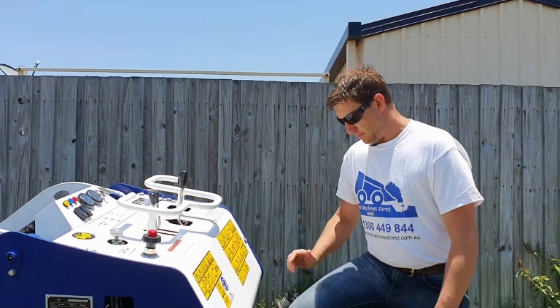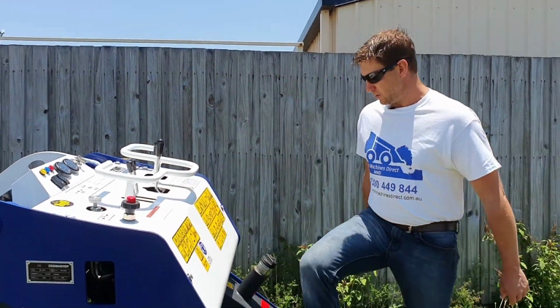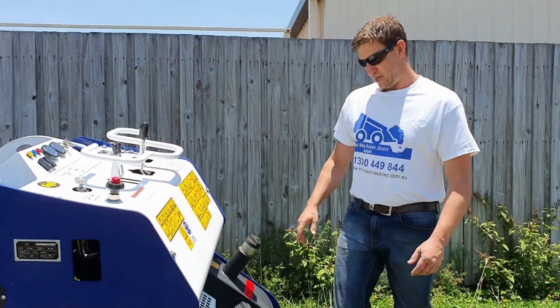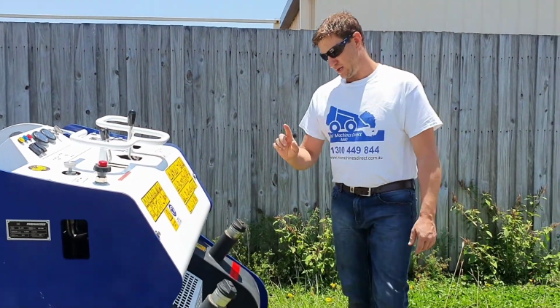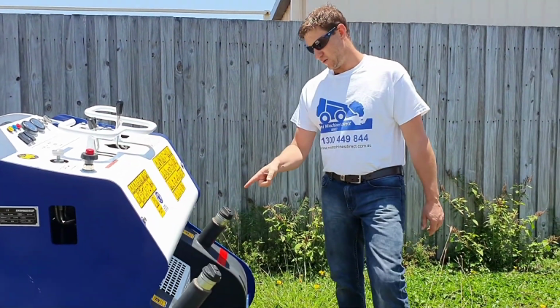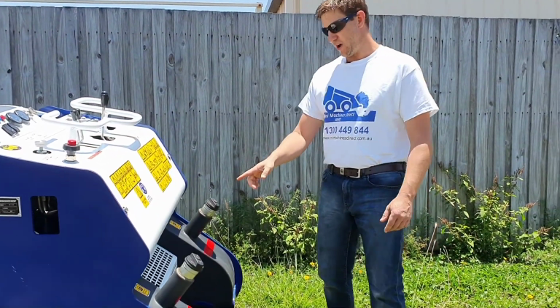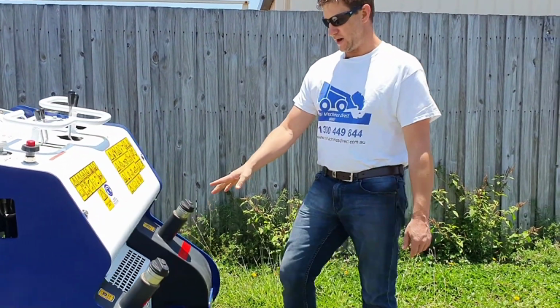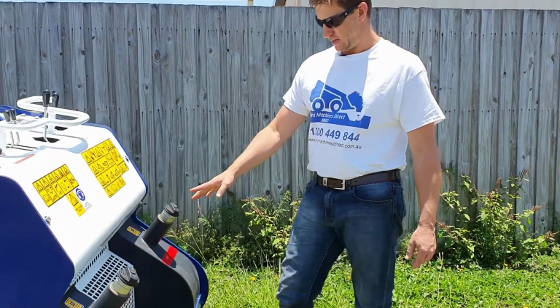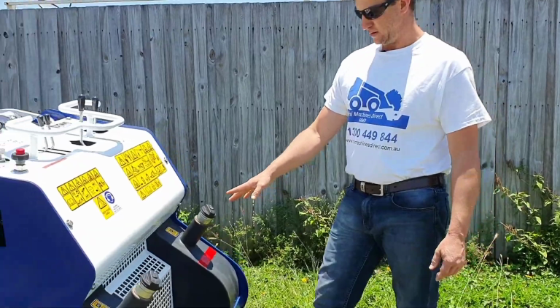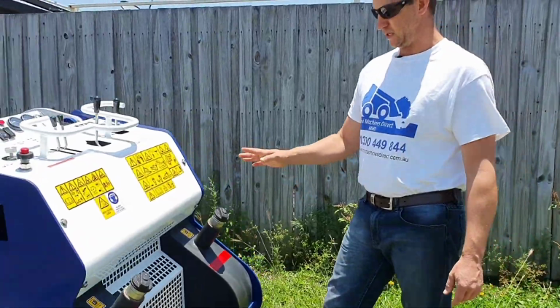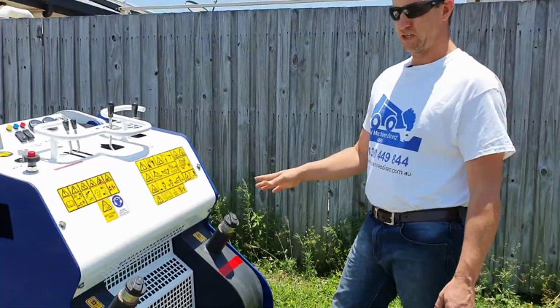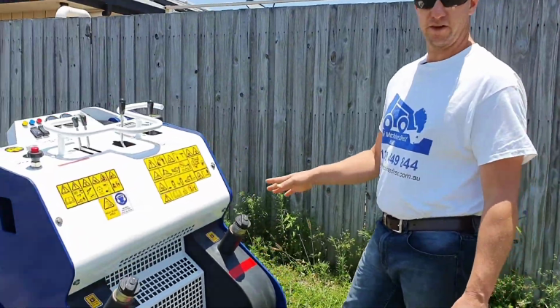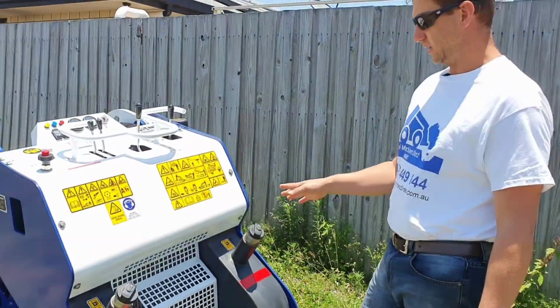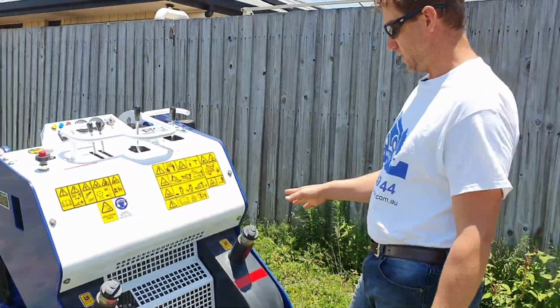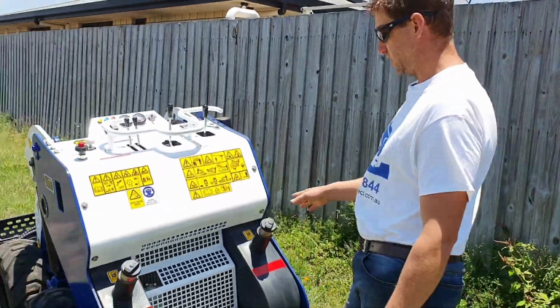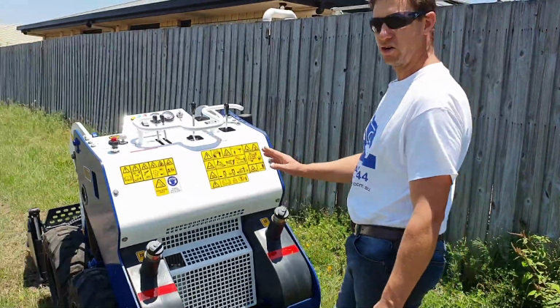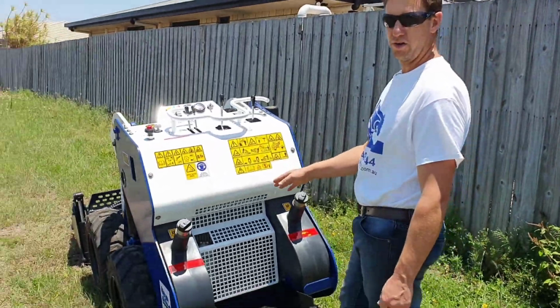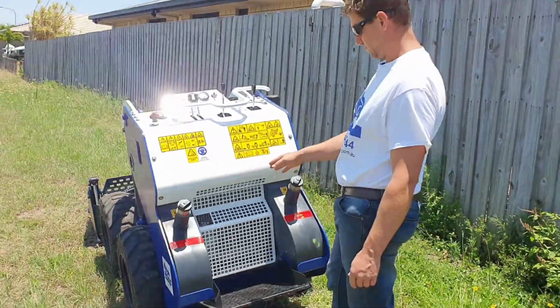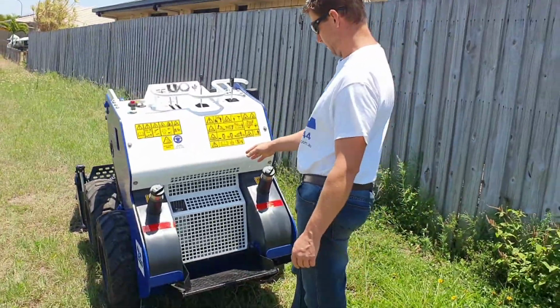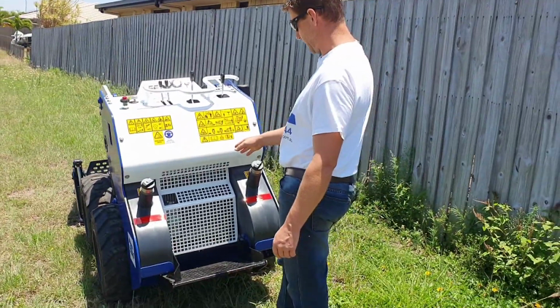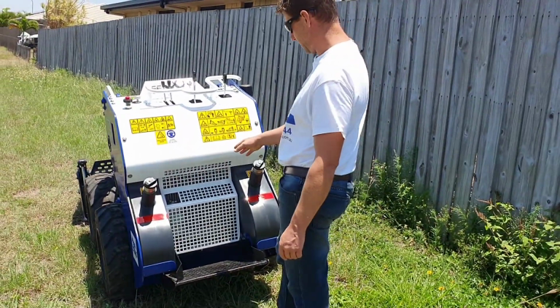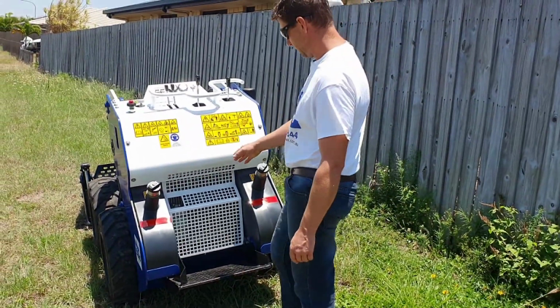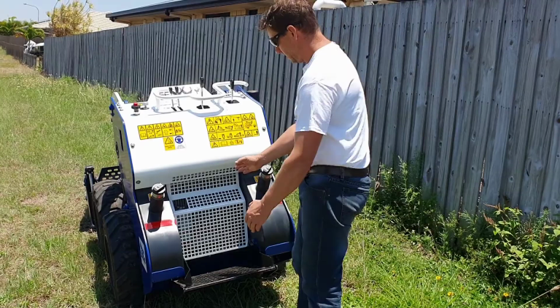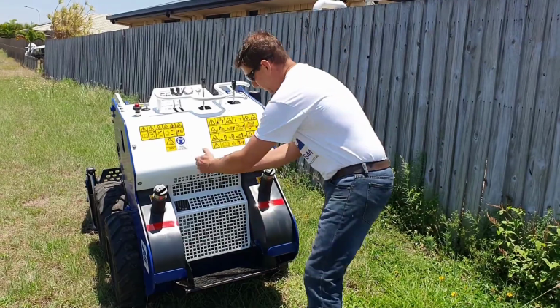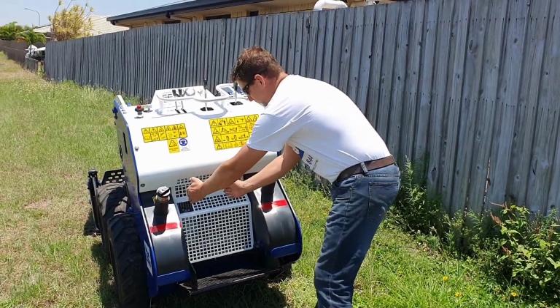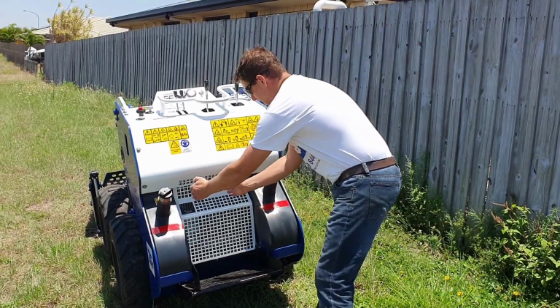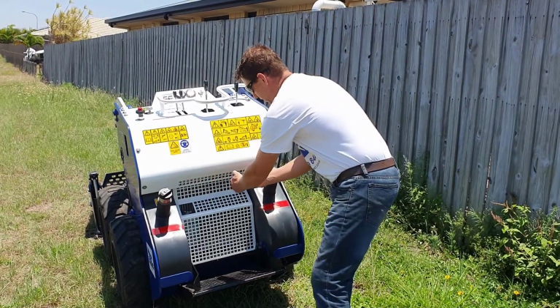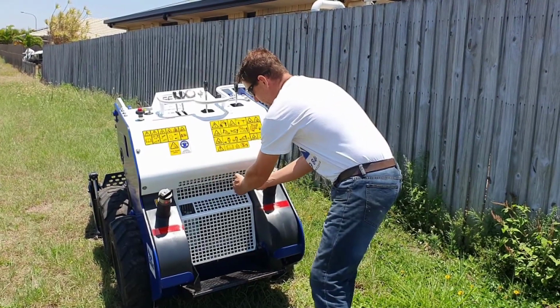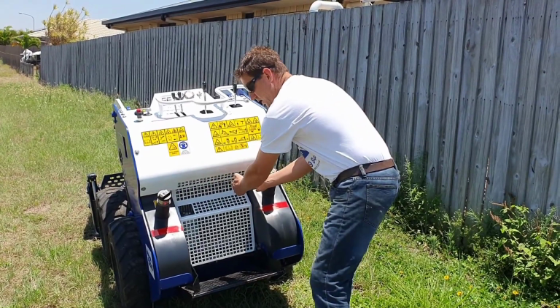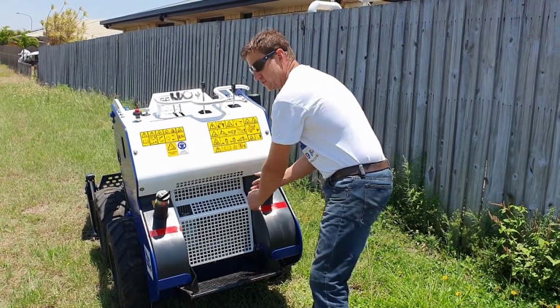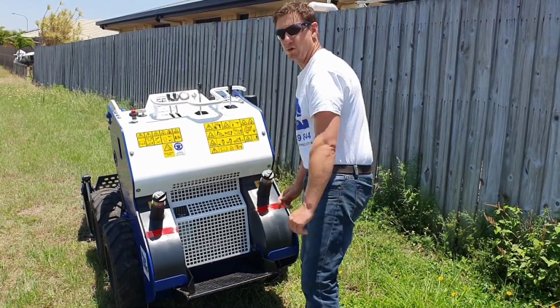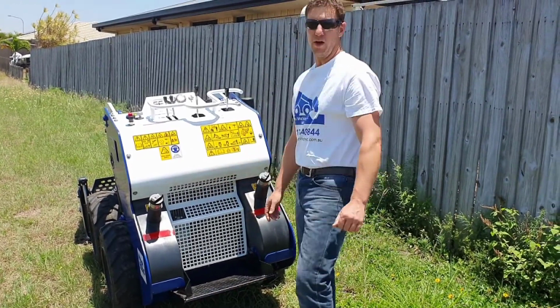In the back here you've got the radiator. This particular machine is fitted with a diesel engine and has coolant in the radiator. That side's the radiator and this side is the oil cooler.